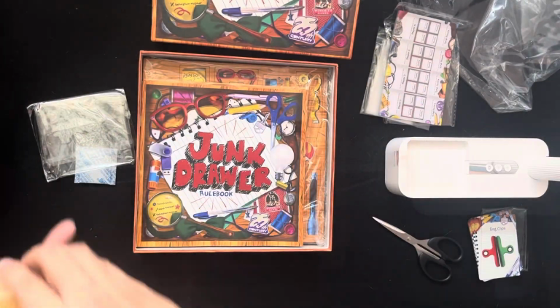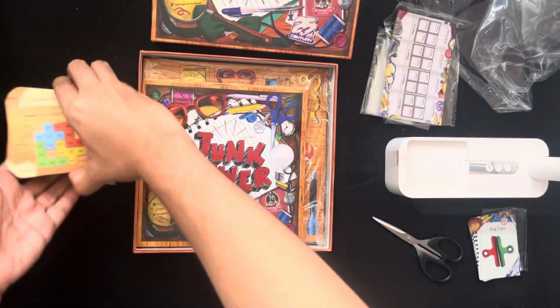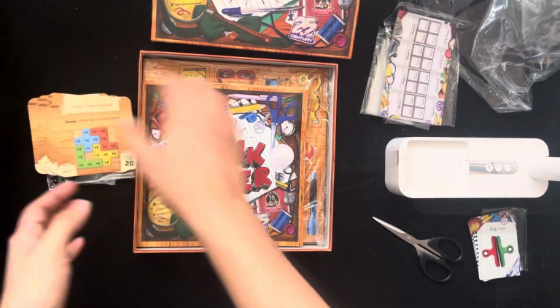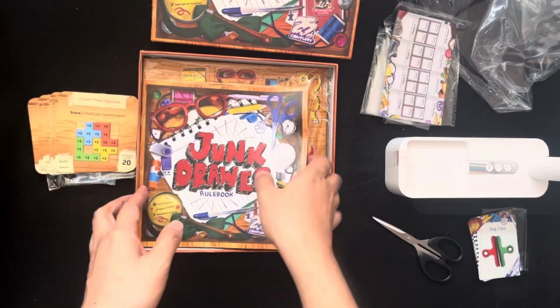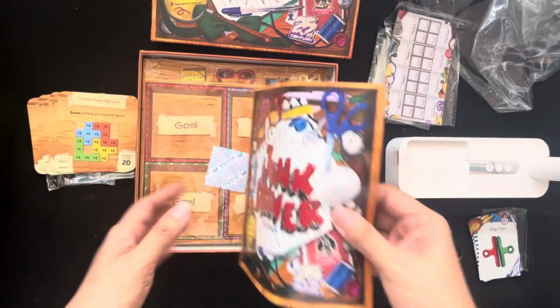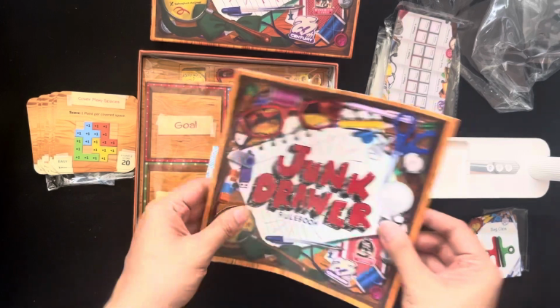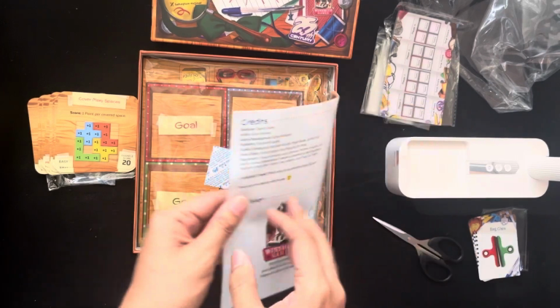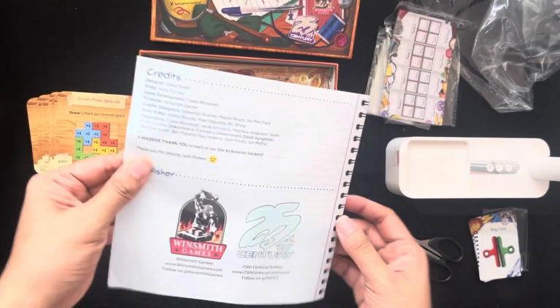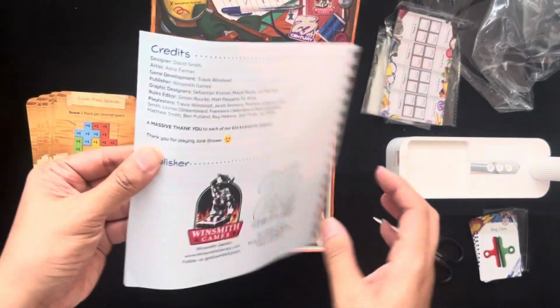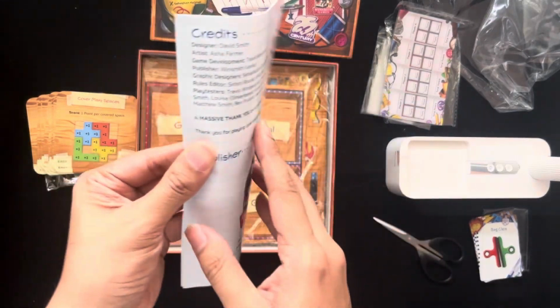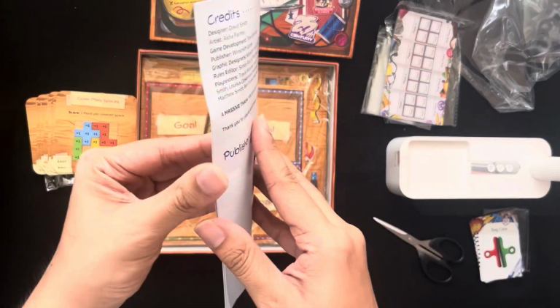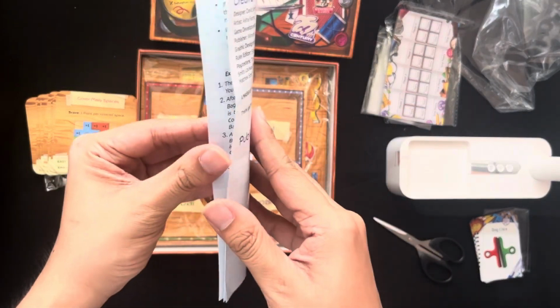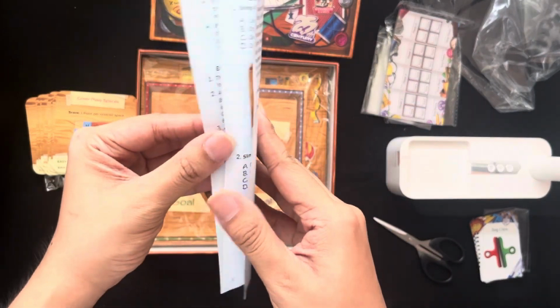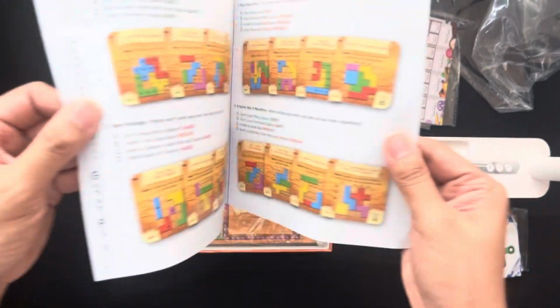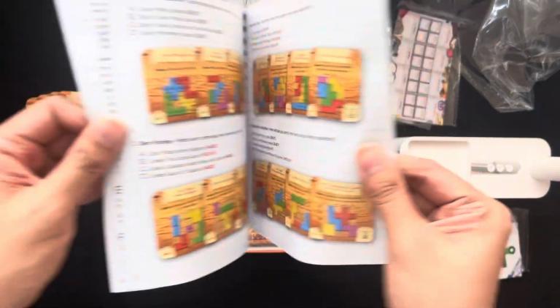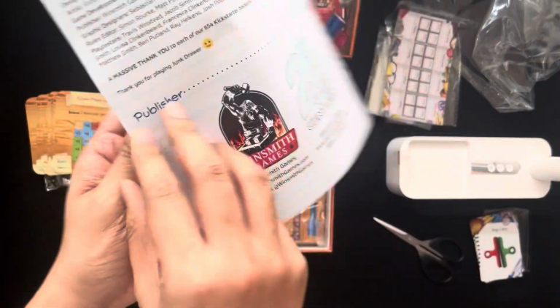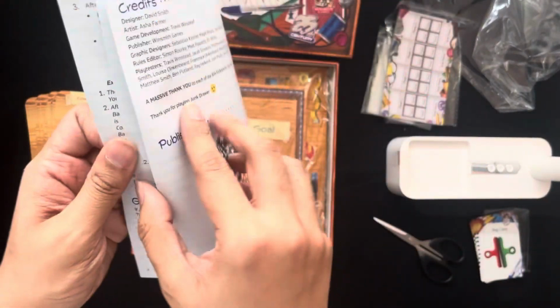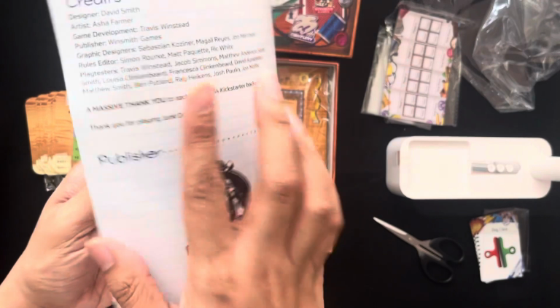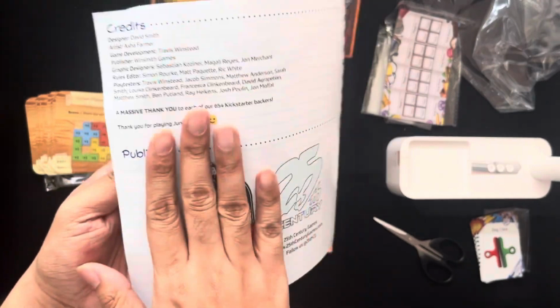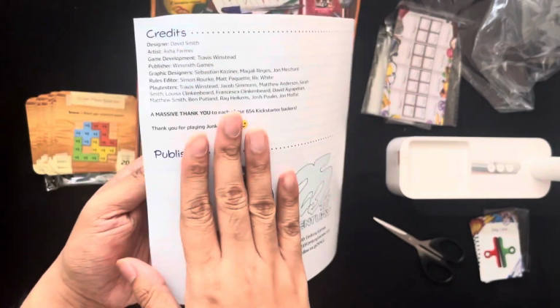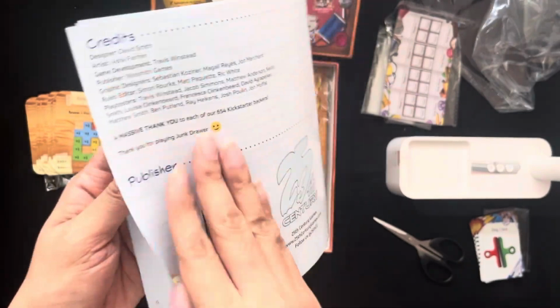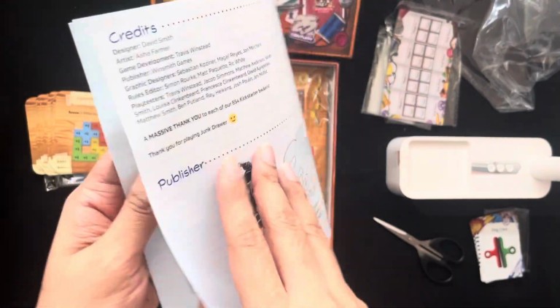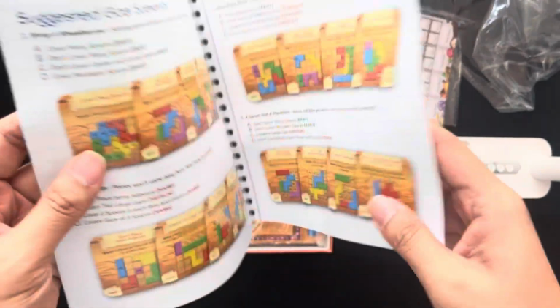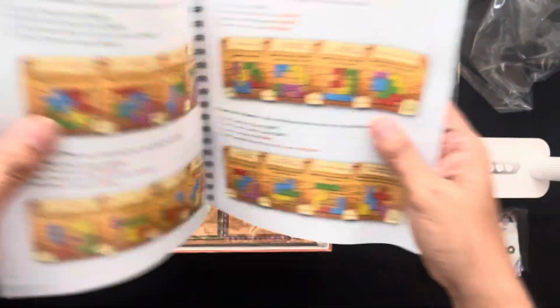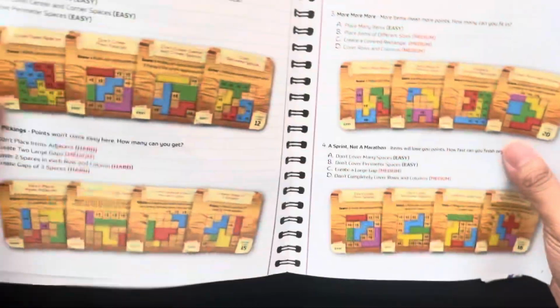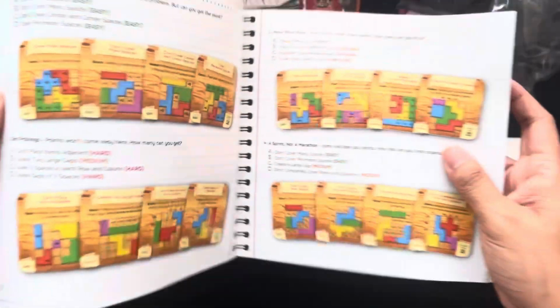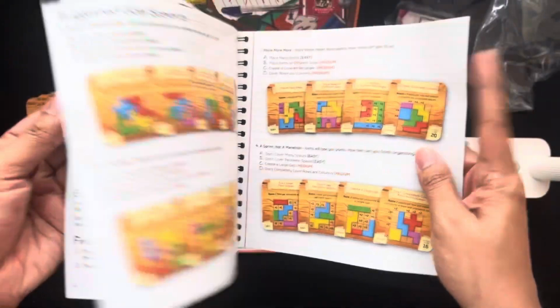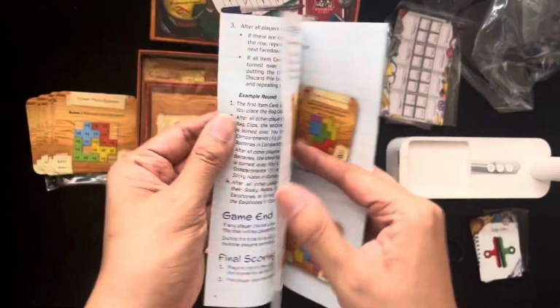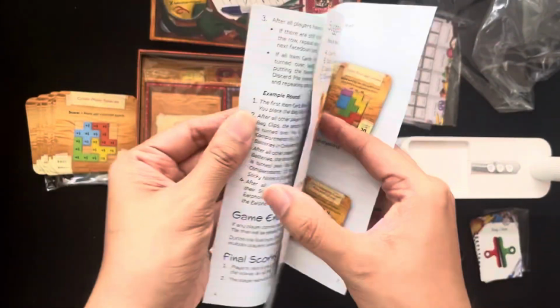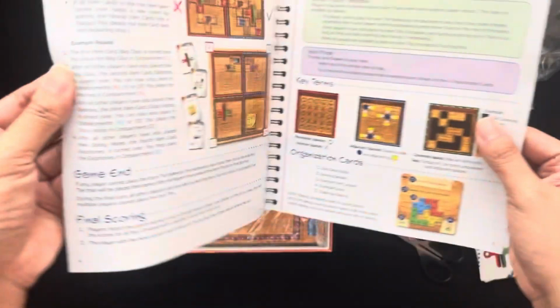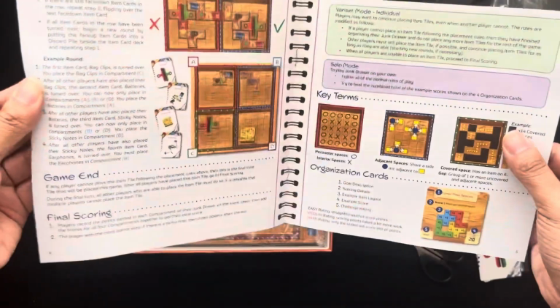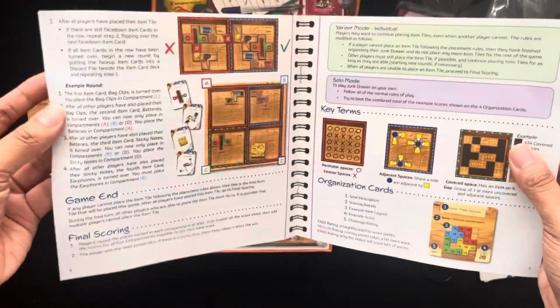The rule book over here — just eight pages, and then the last page is just the credits. So easy to teach for sure.